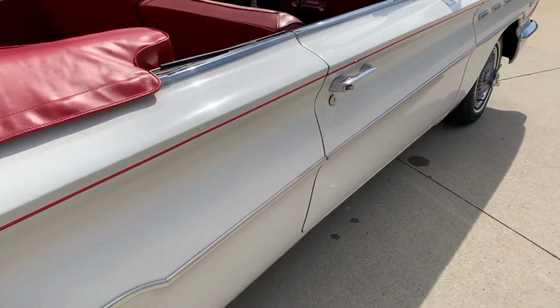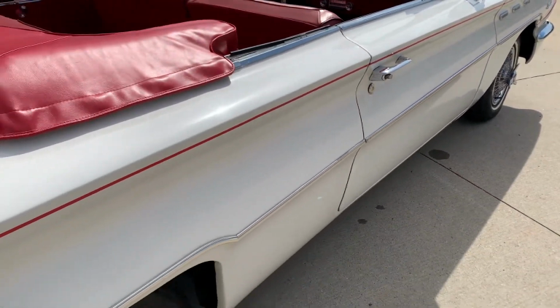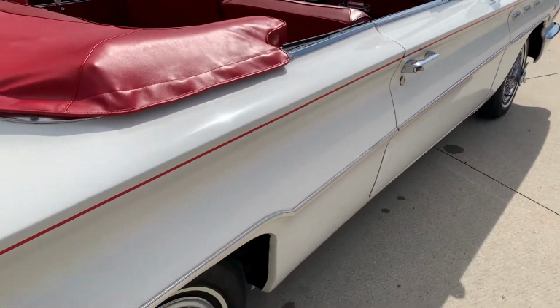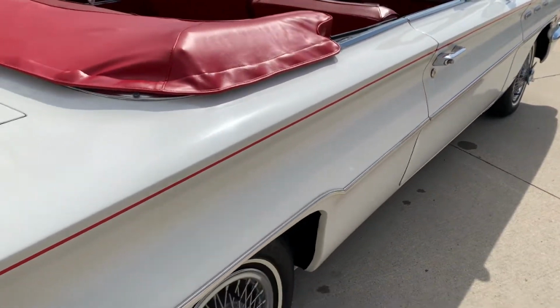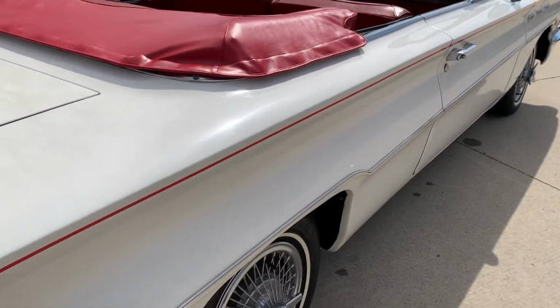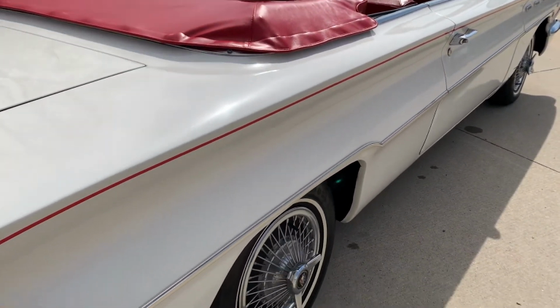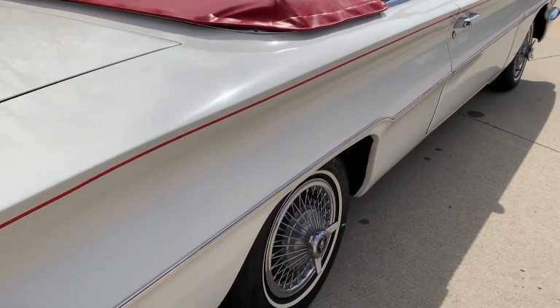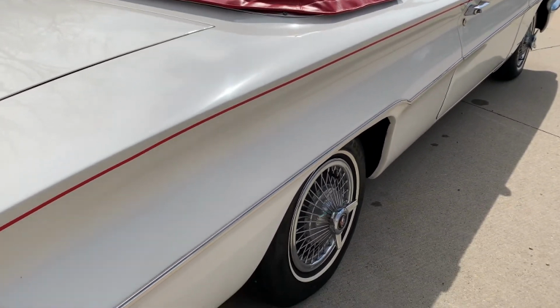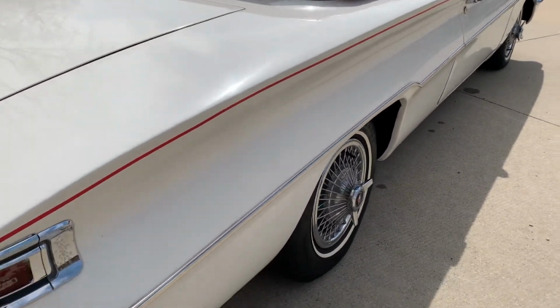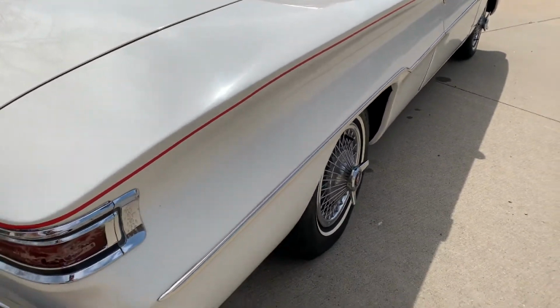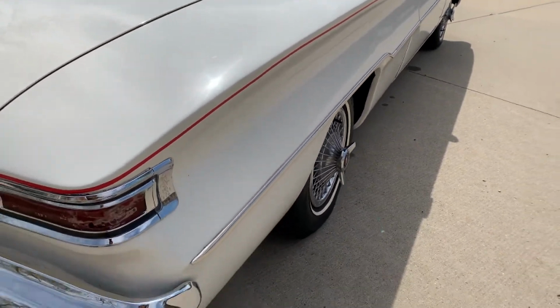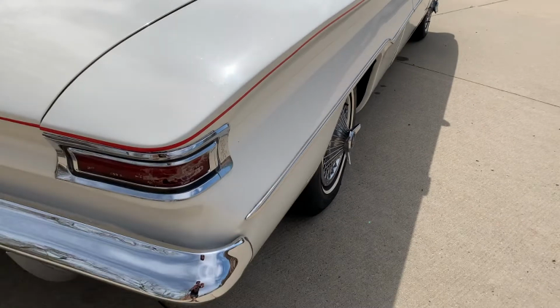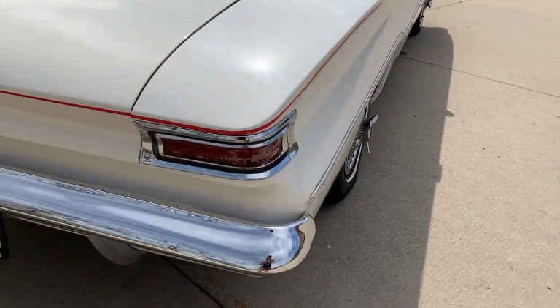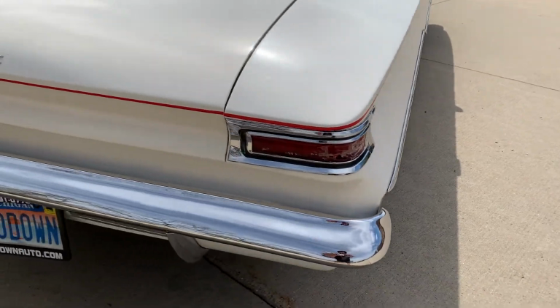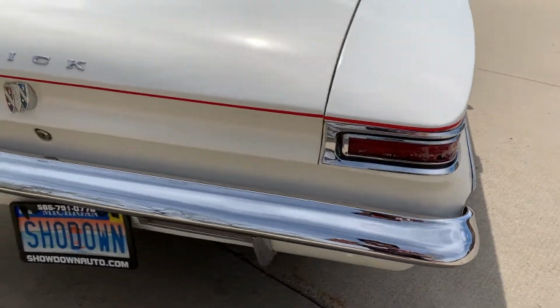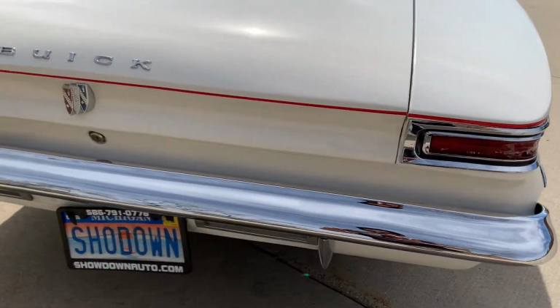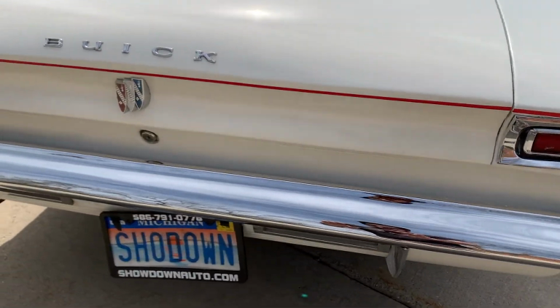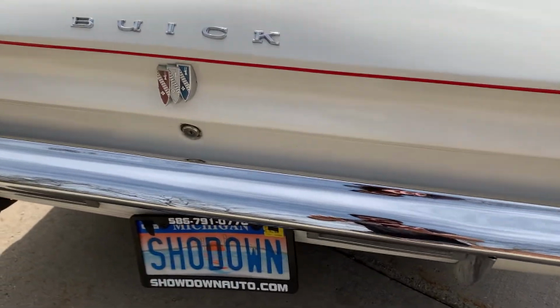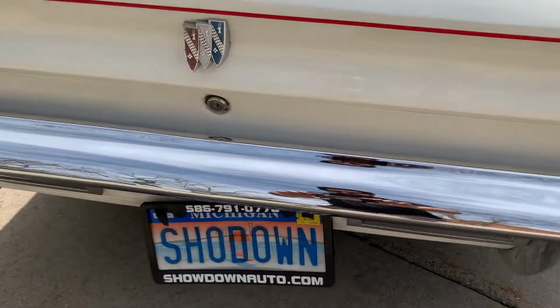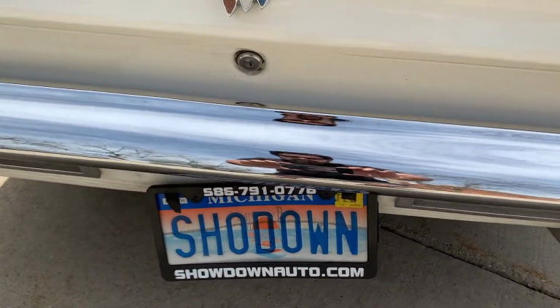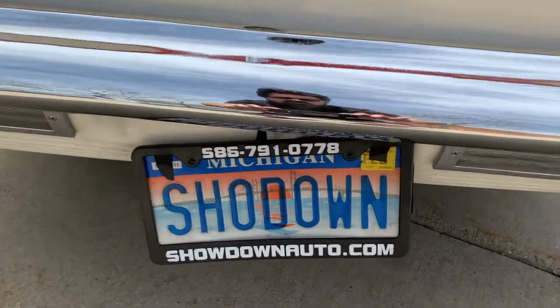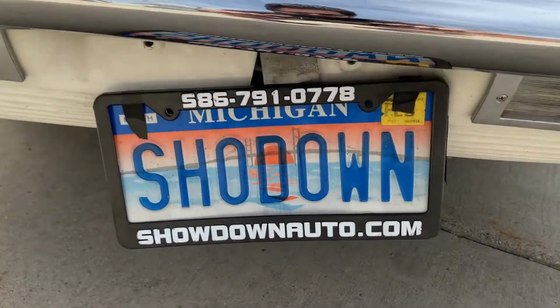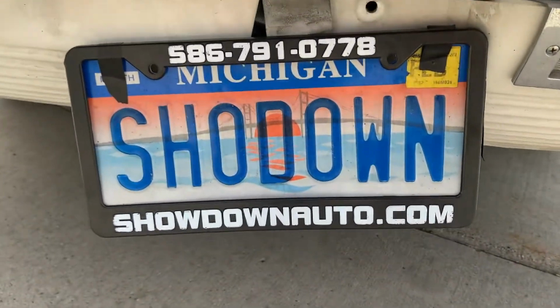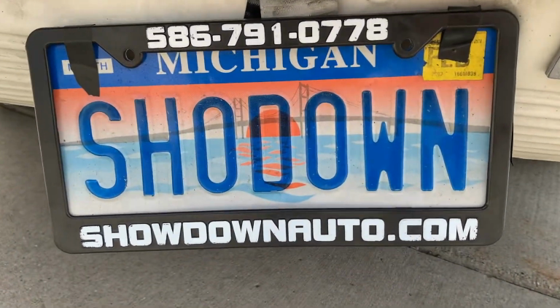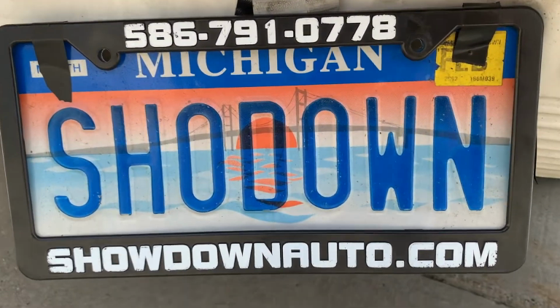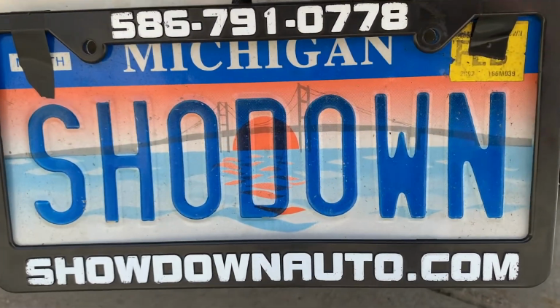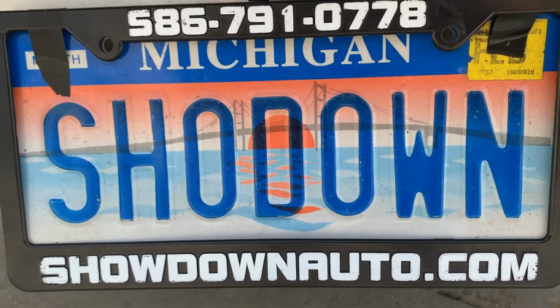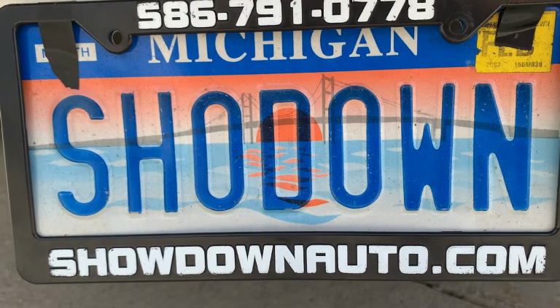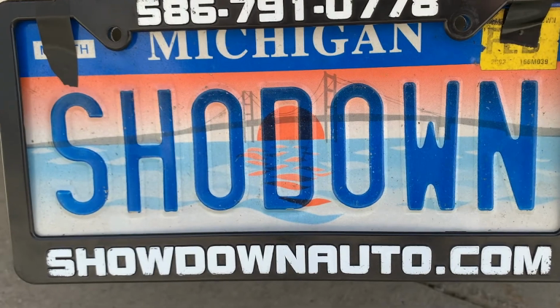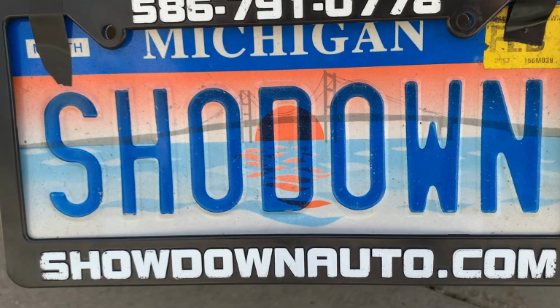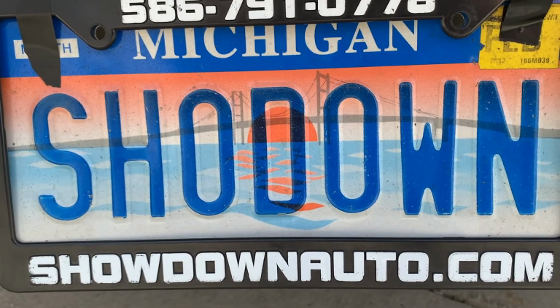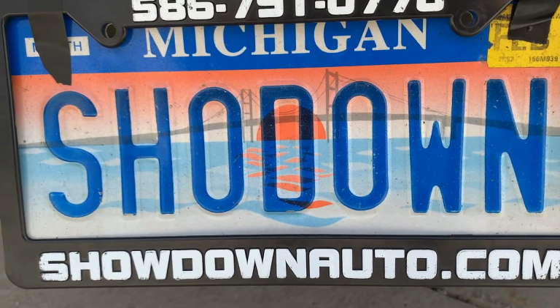If you have any questions at all, my name is Dave. You can call anytime. The number is 586-791-0778. Showdownauto.com. Thanks for watching, take care.